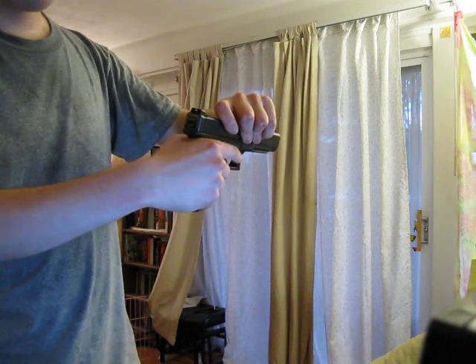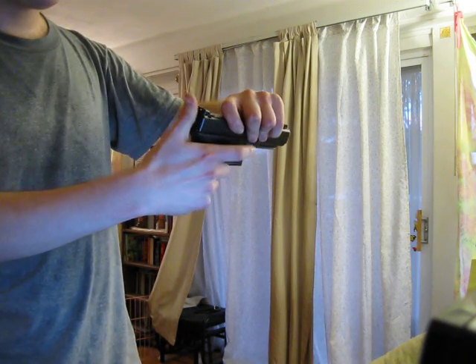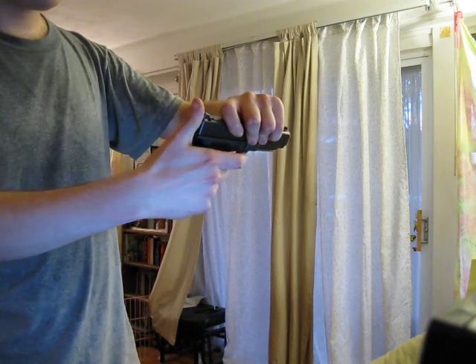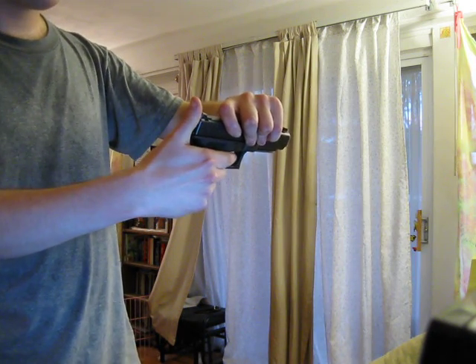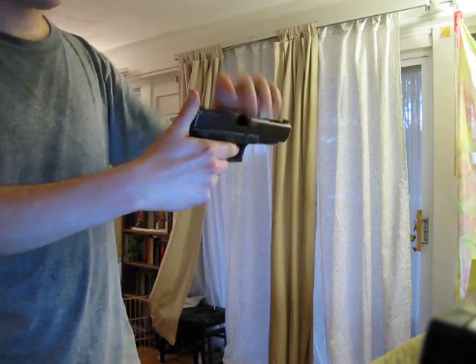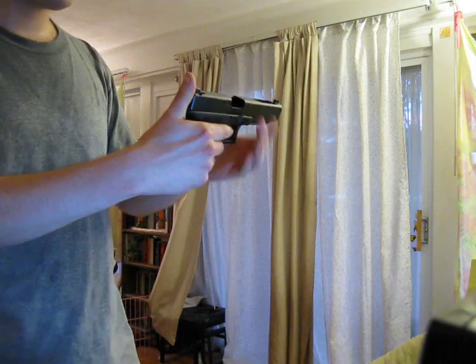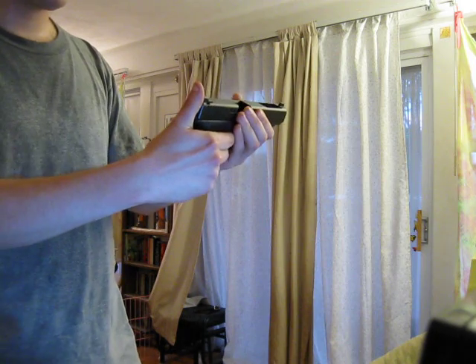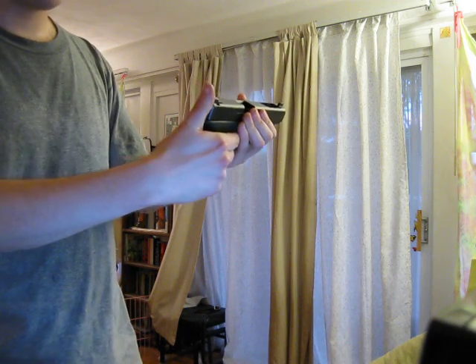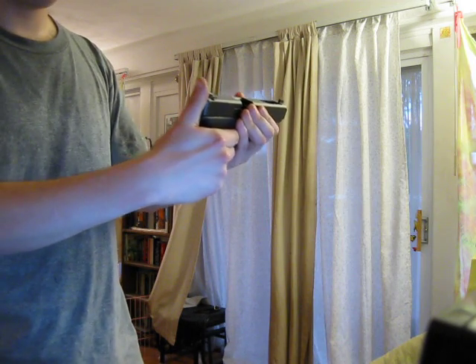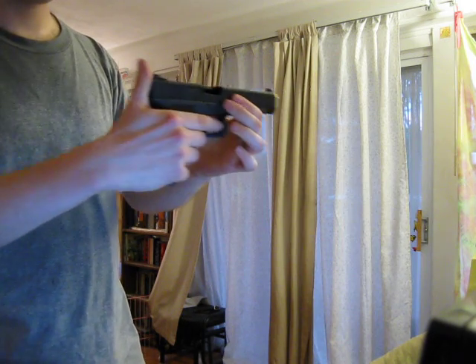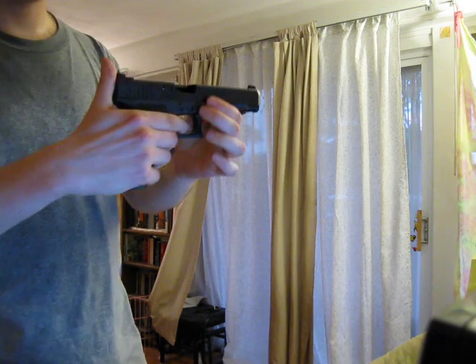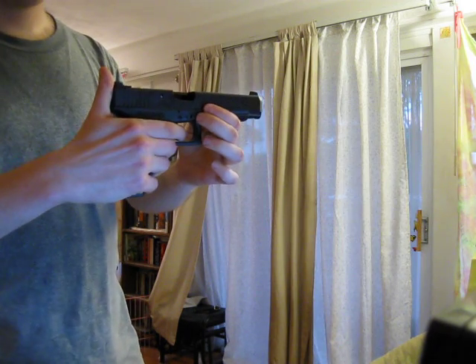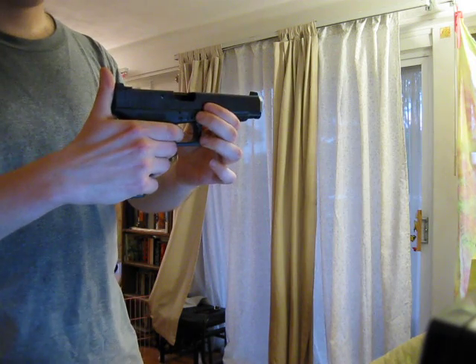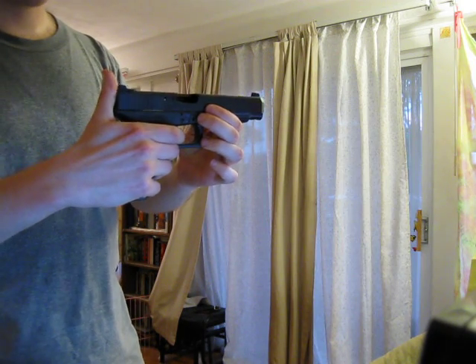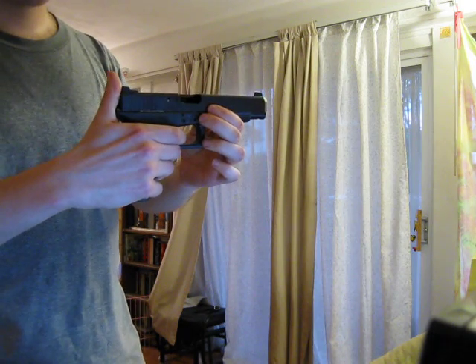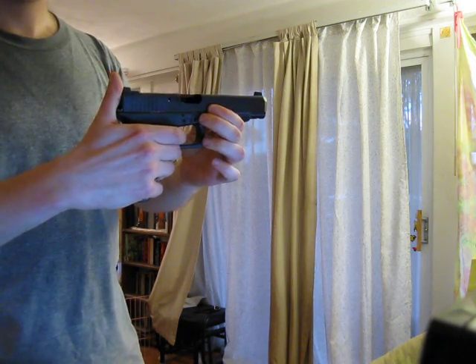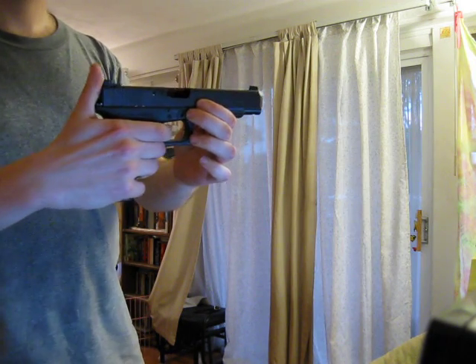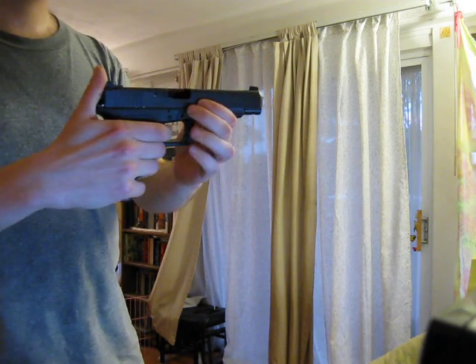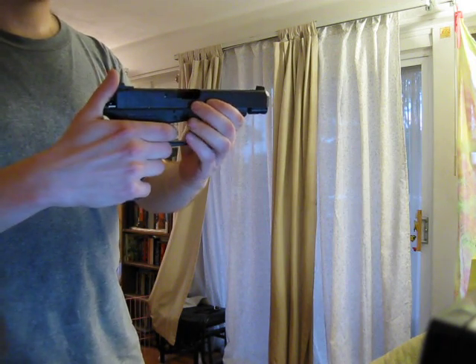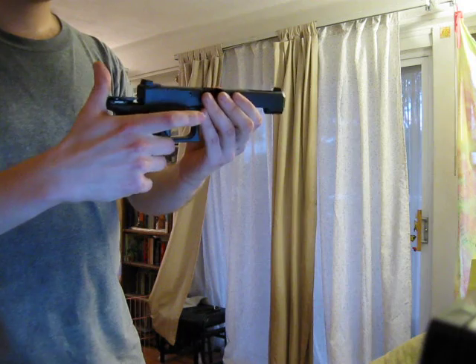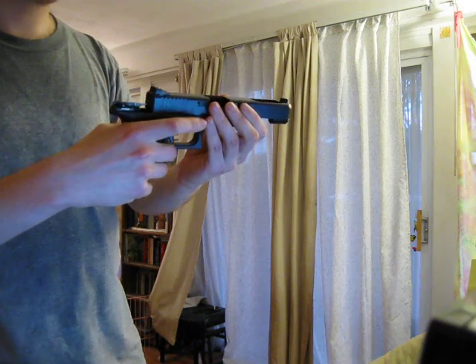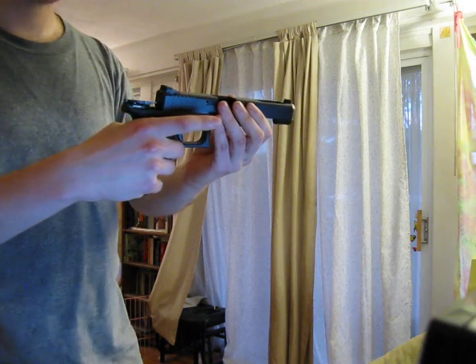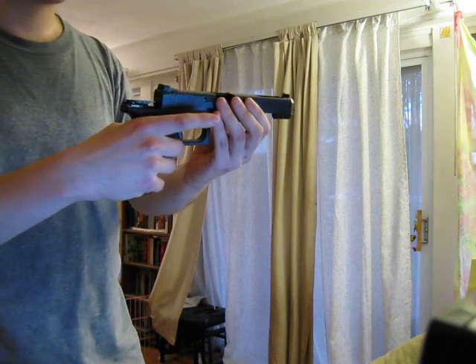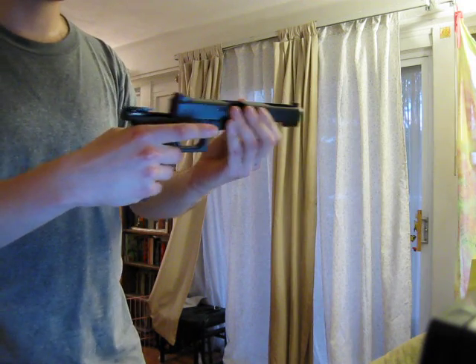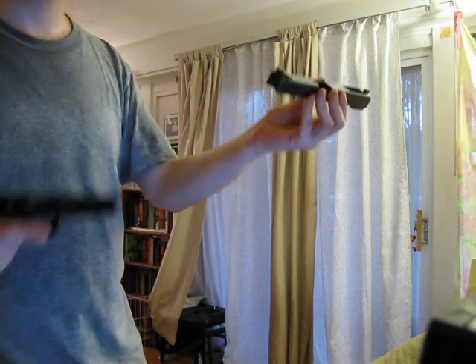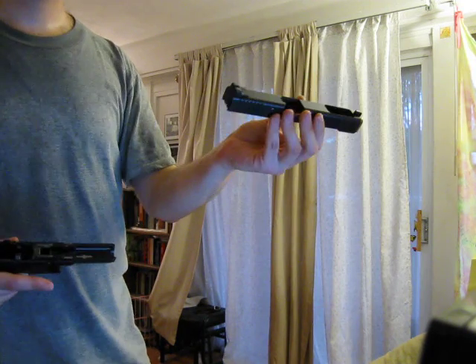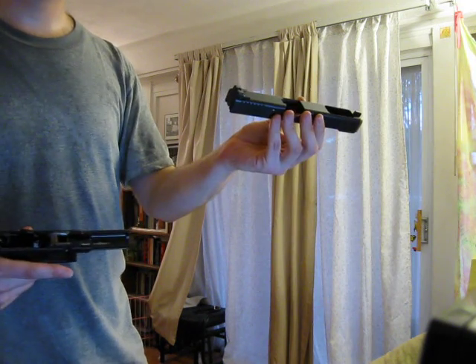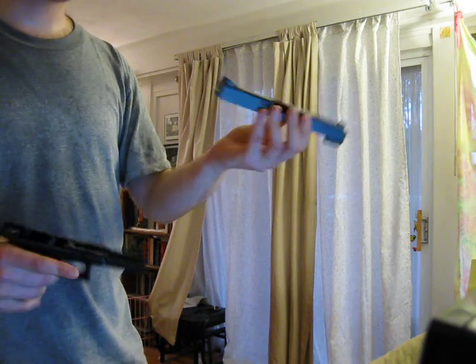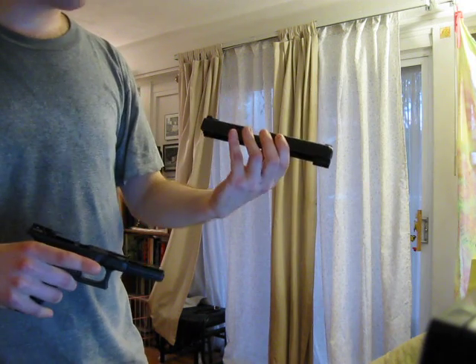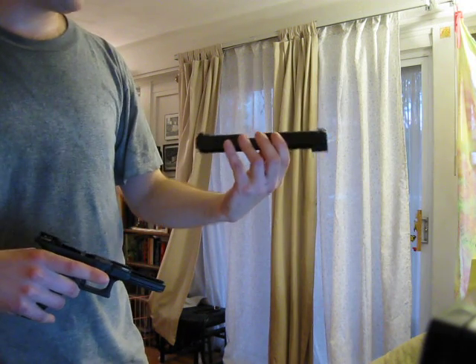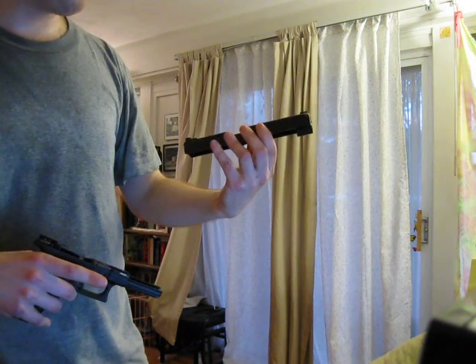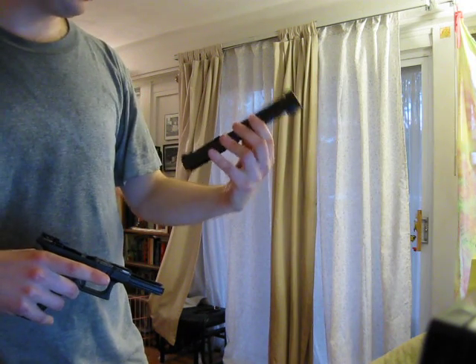What you have to do is position the slide so that it's roughly where it would be when it's in battery, pull the trigger — that cocks and releases the striker — and then you can slide the frame off and you should be able to go.